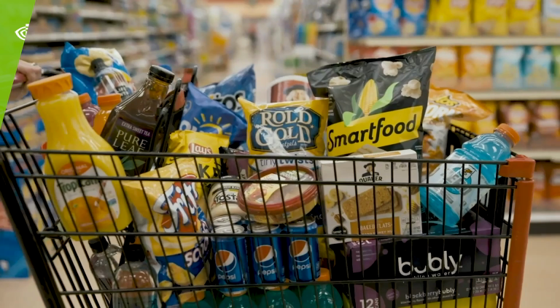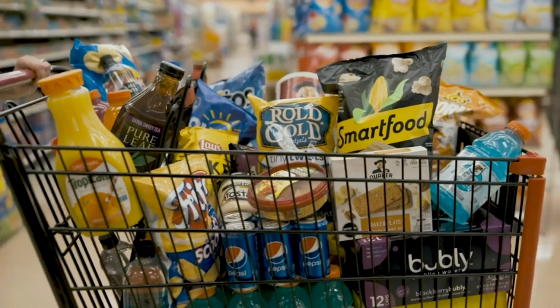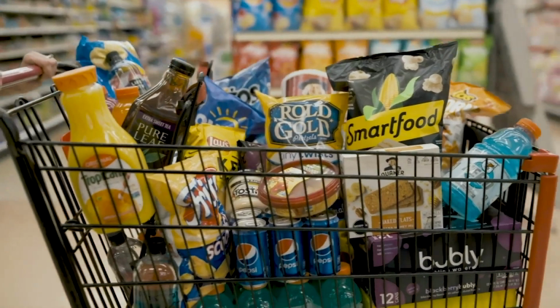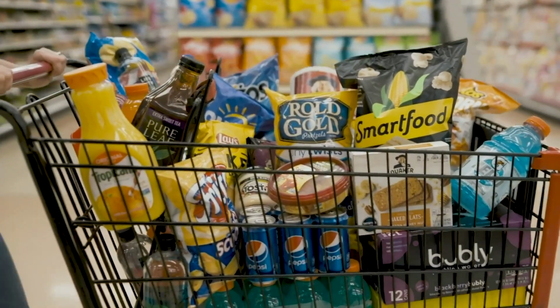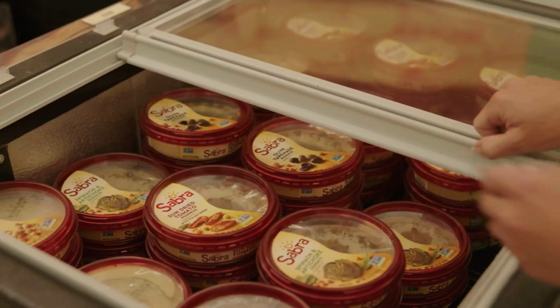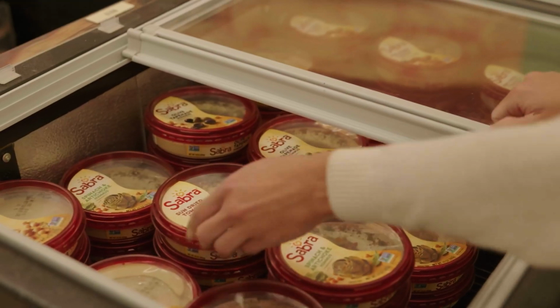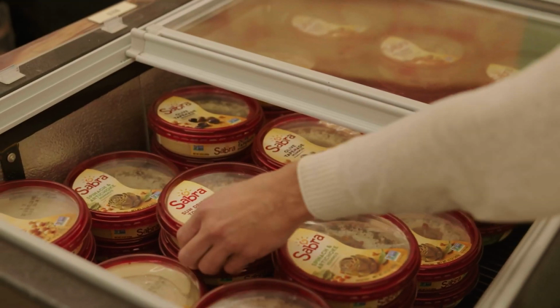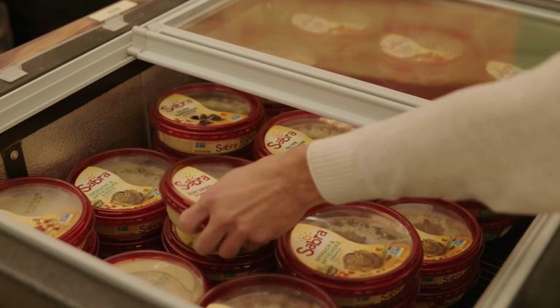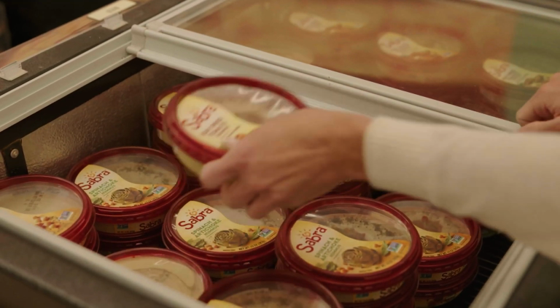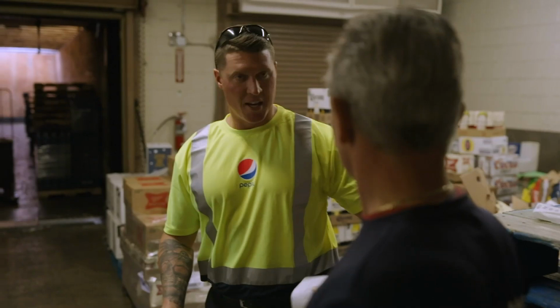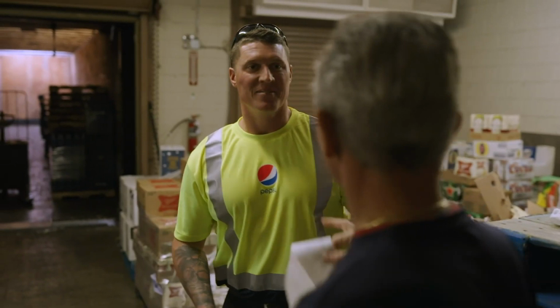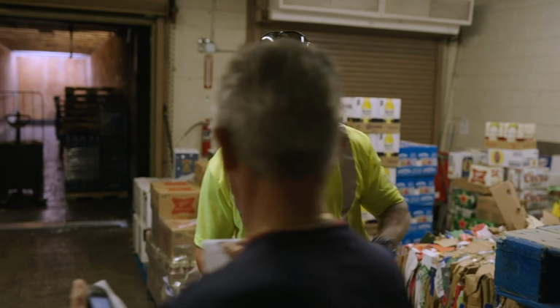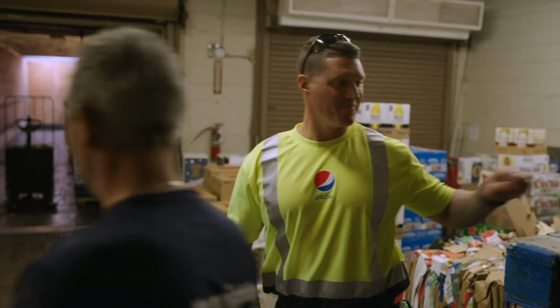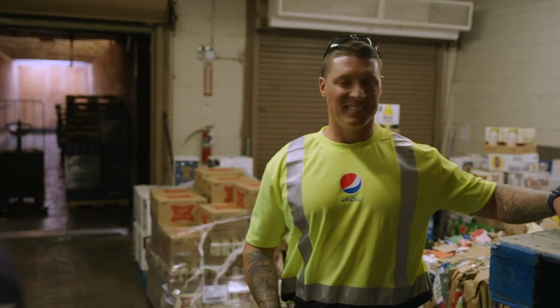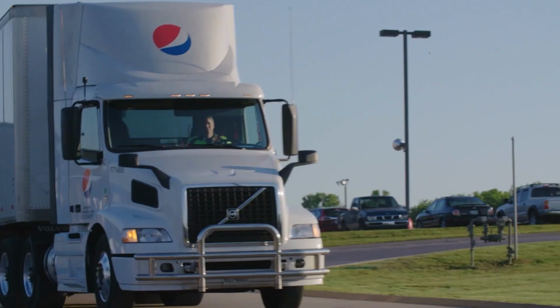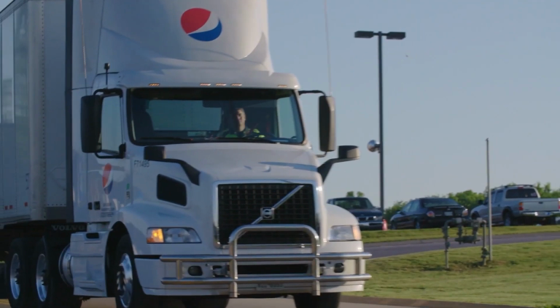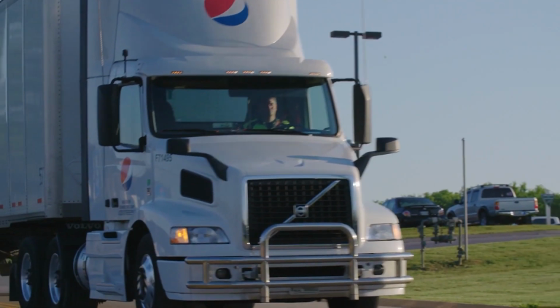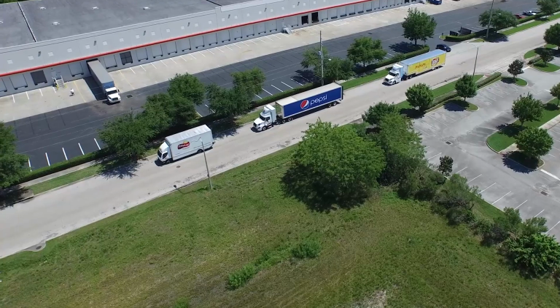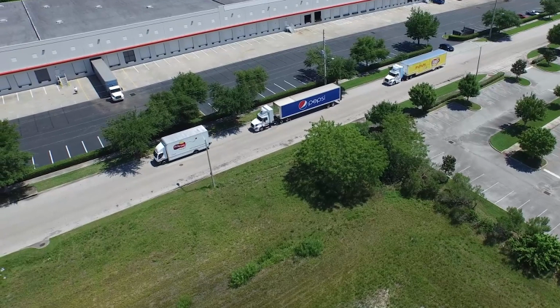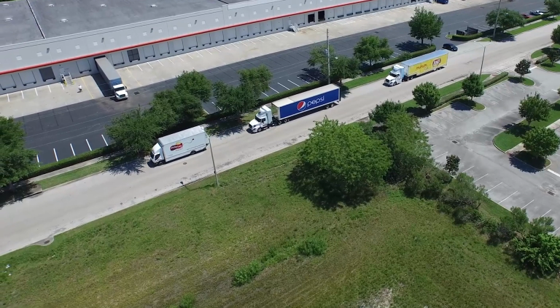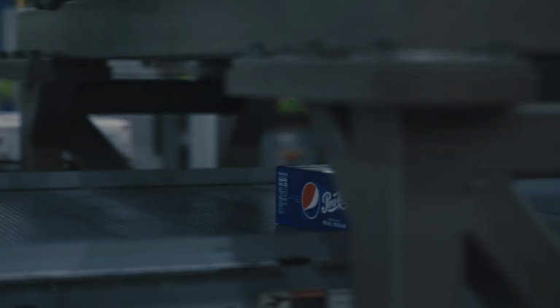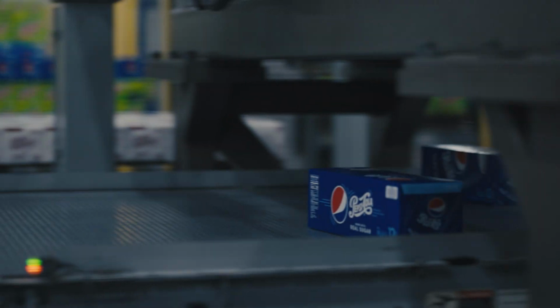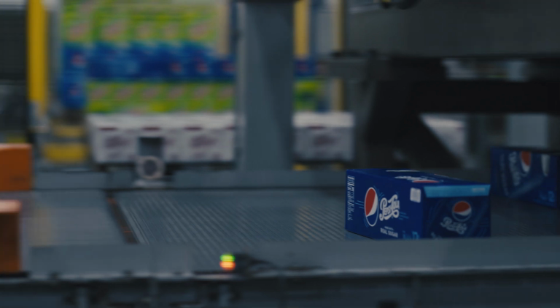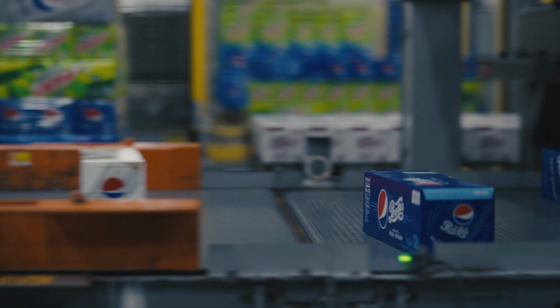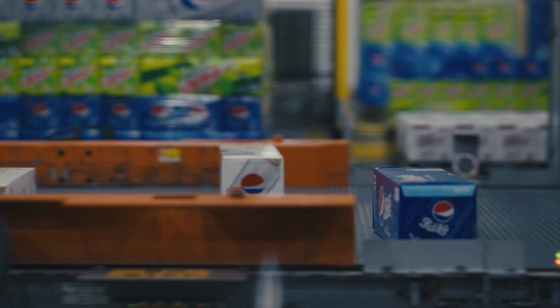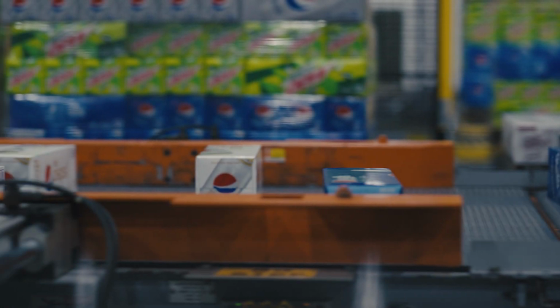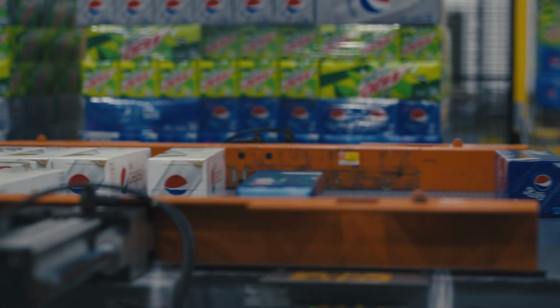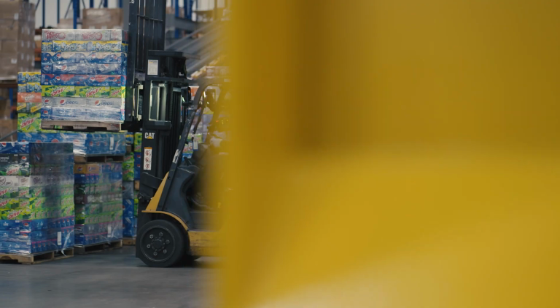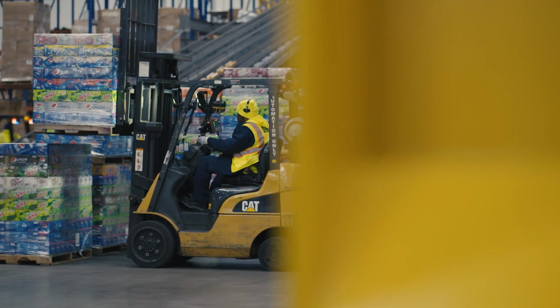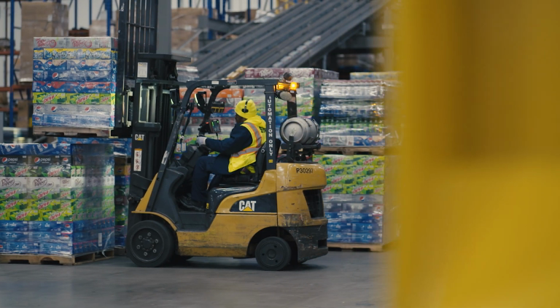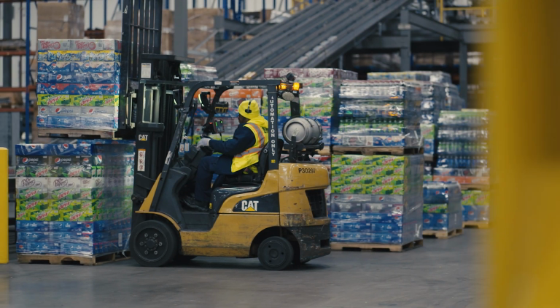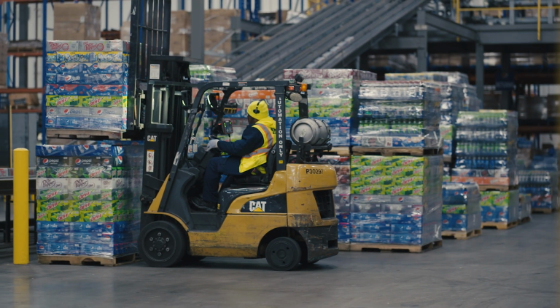PepsiCo's products are enjoyed over a billion times a day around the world. Getting this many products to their 200 regional markets requires over 600 distribution centers. Improving the efficiency and environmental sustainability of this supply chain is a key goal for PepsiCo.